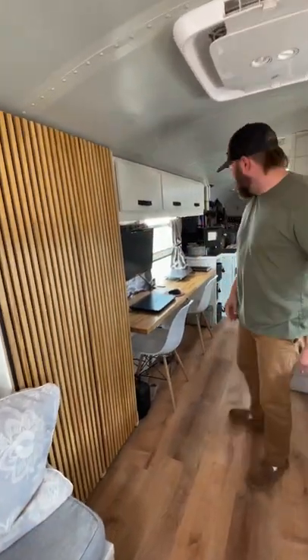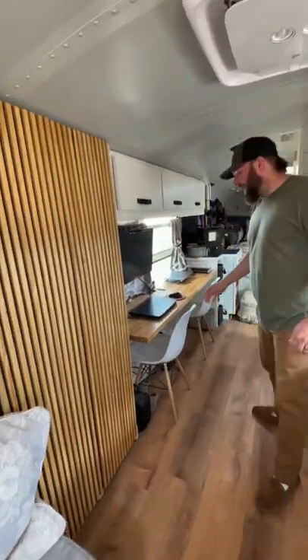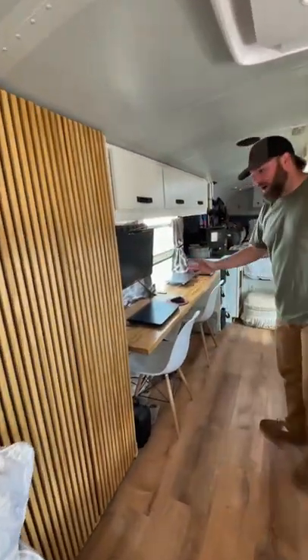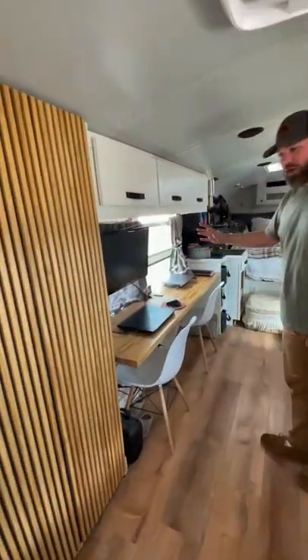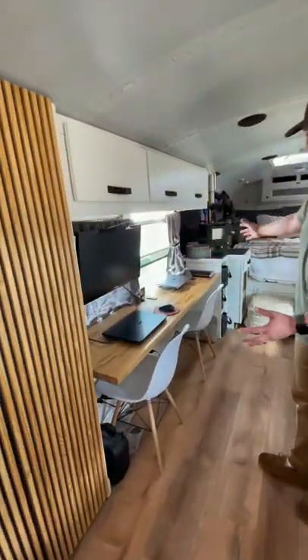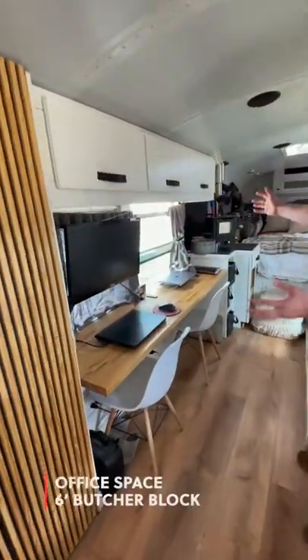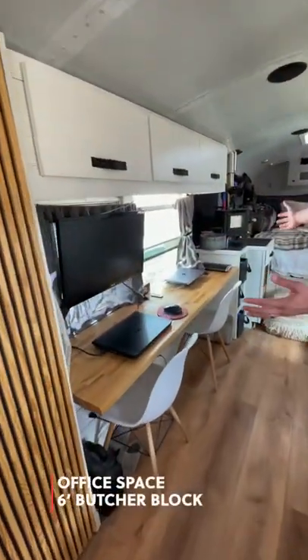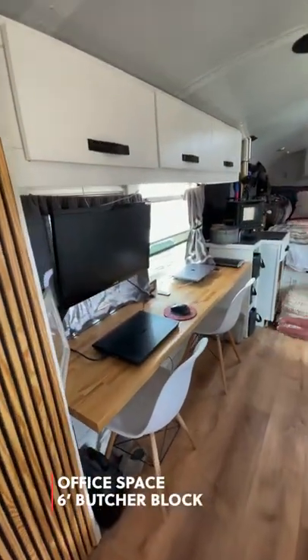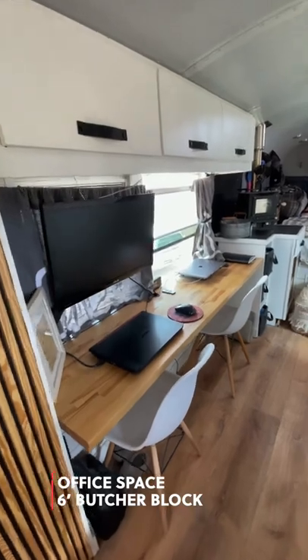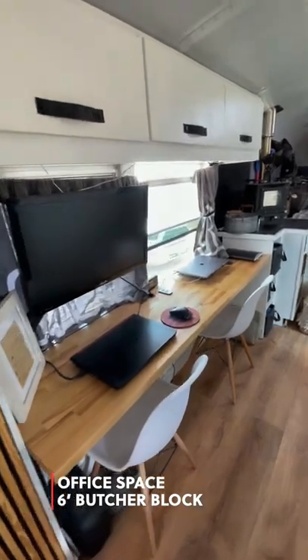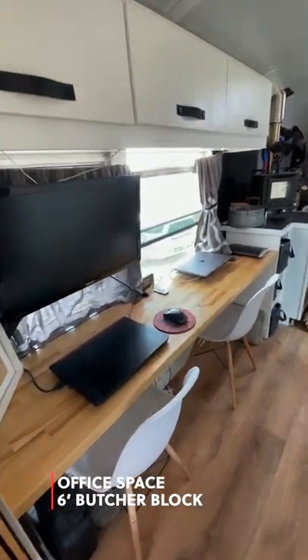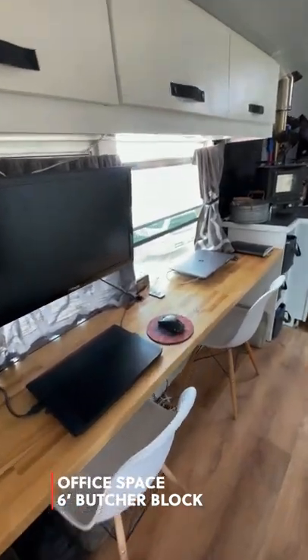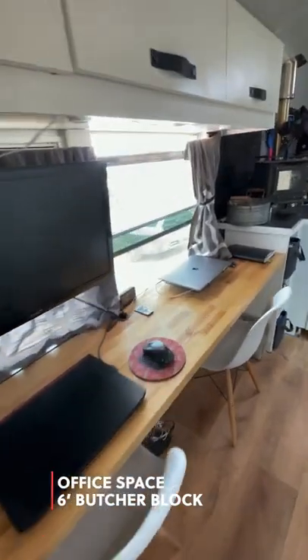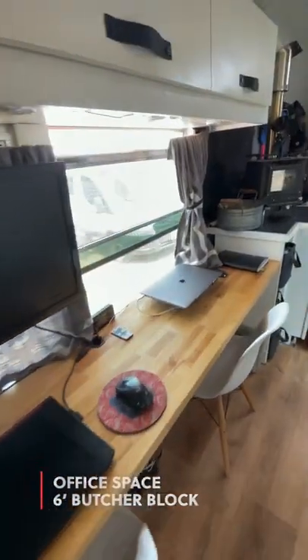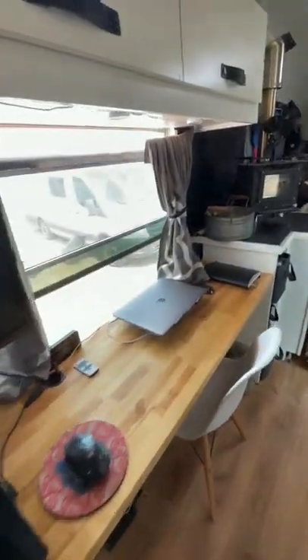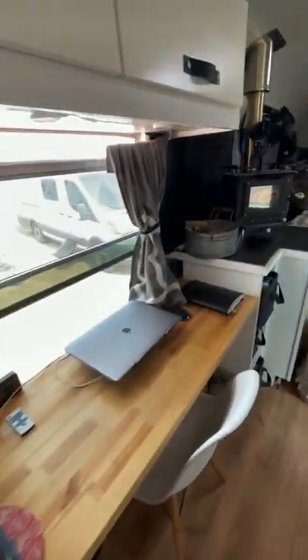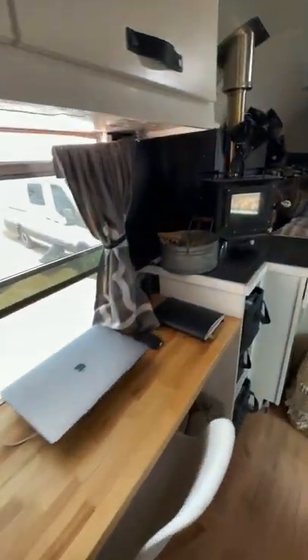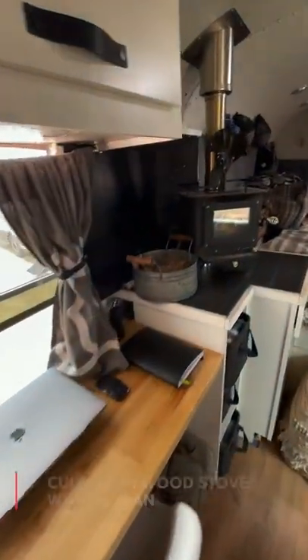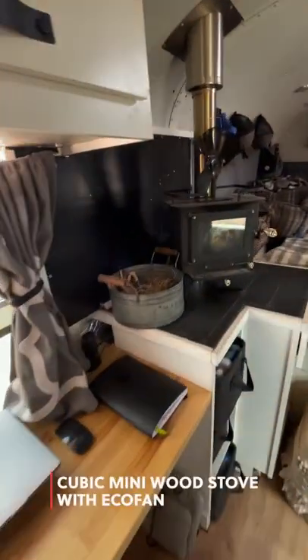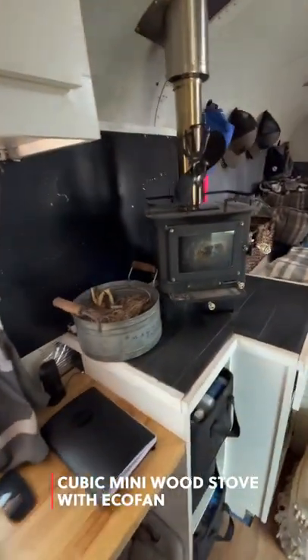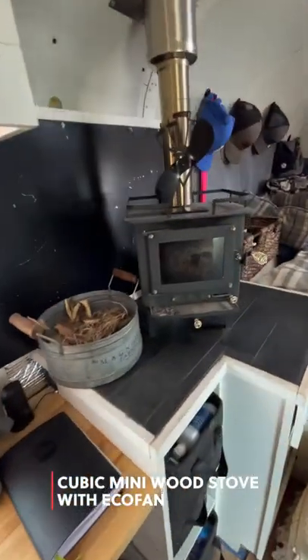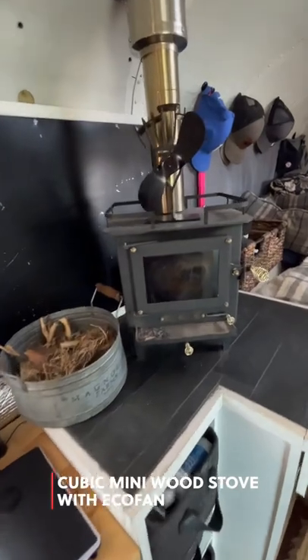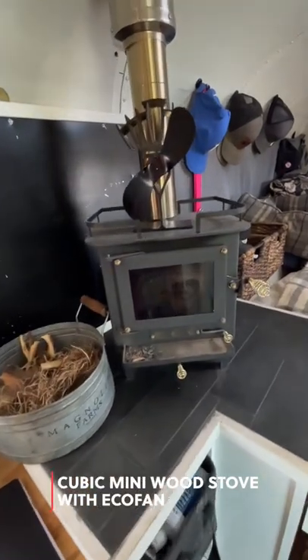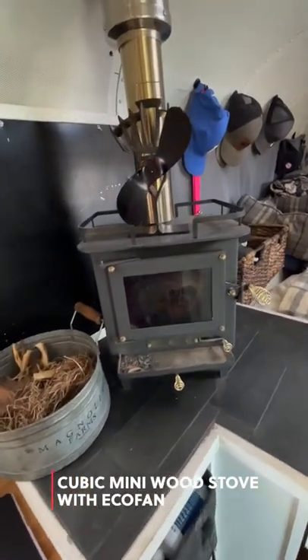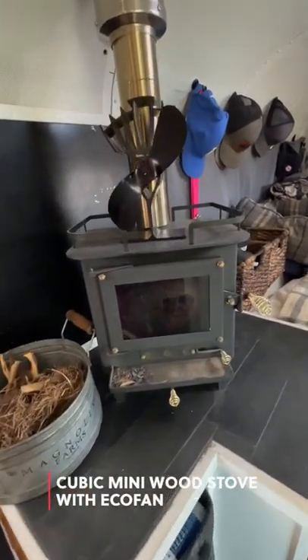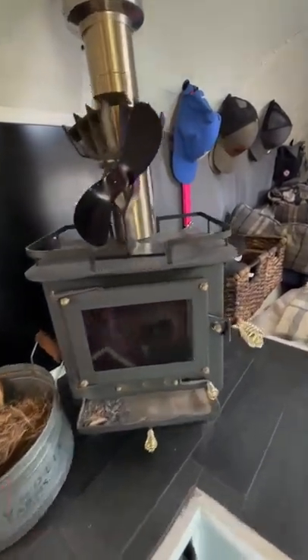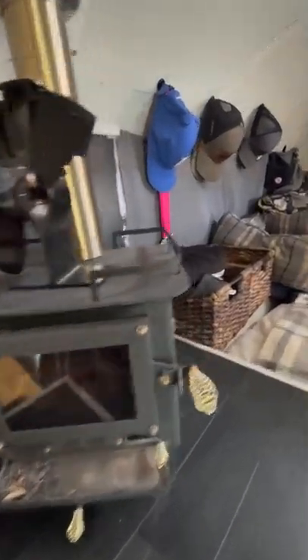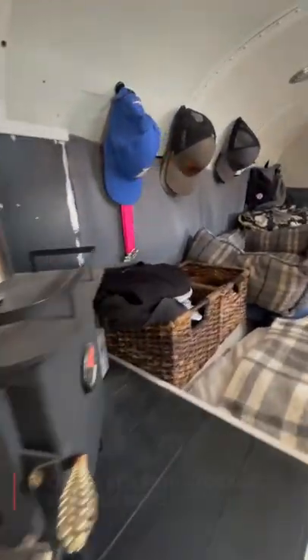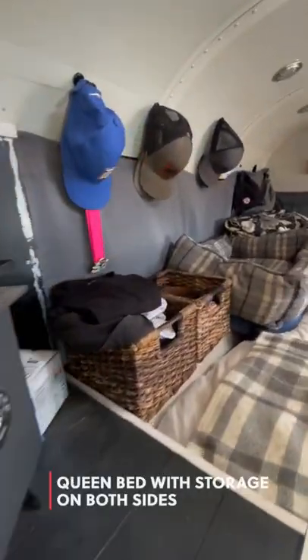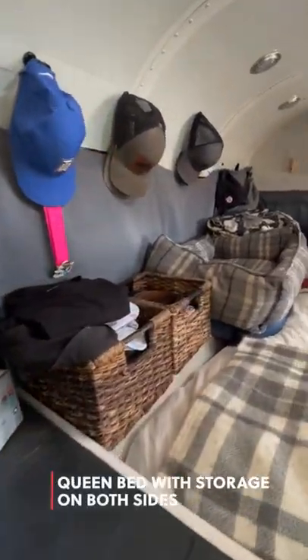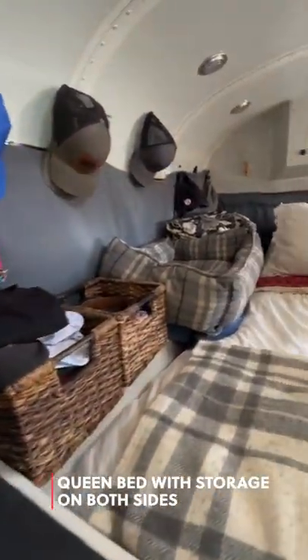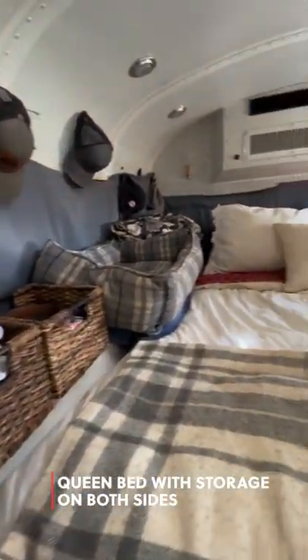Then we have our working space — it's a six-foot butcher block table and desk, and we both work here all day. We have our cubic mini wood stove in the back that keeps us warm, and our bedroom has storage on both sides of the bed.